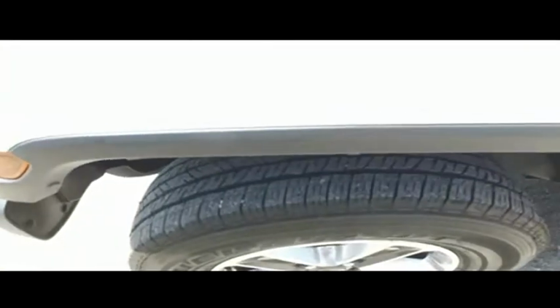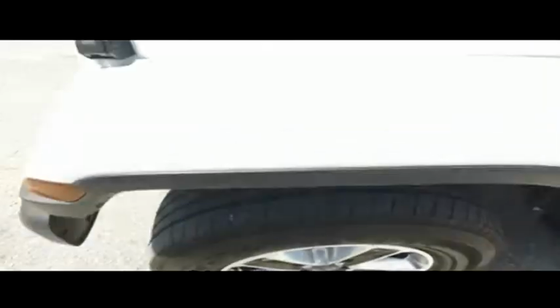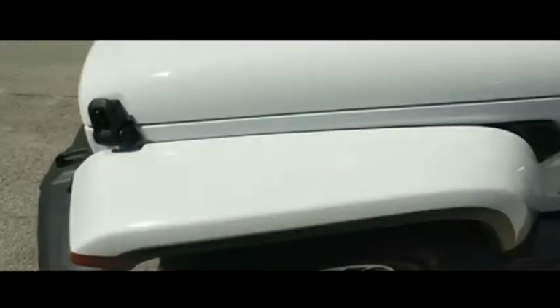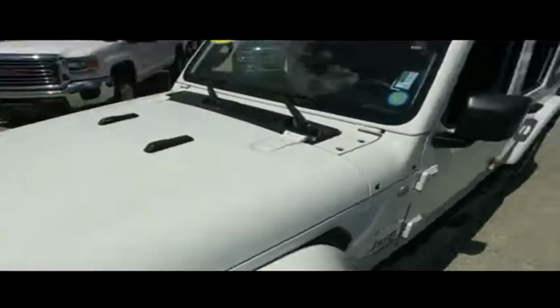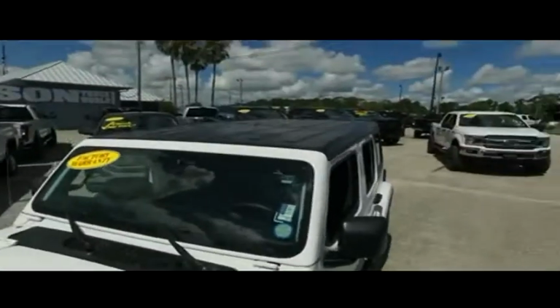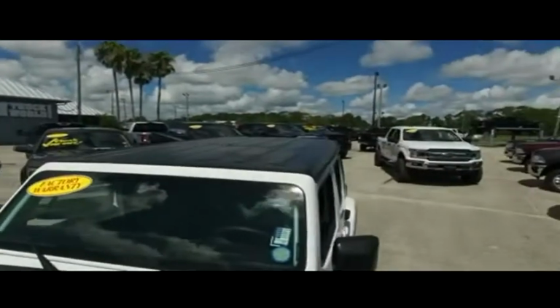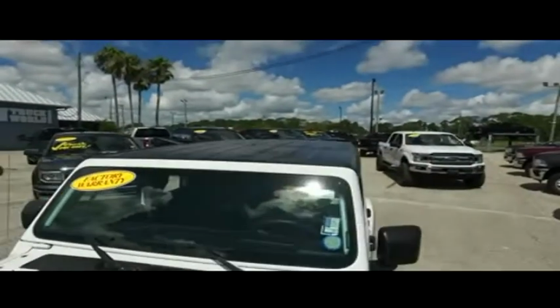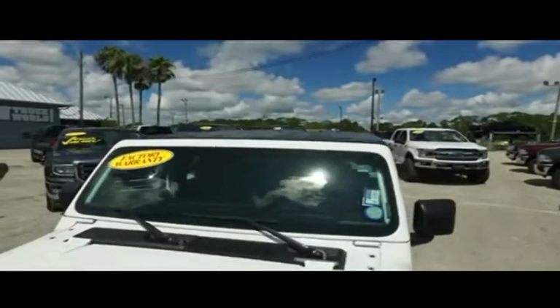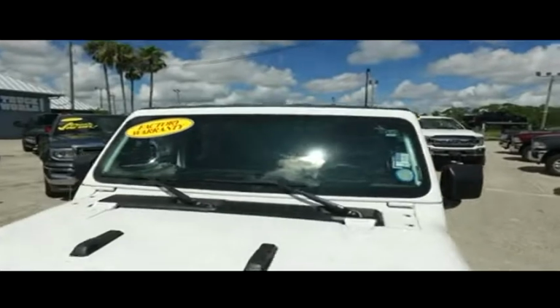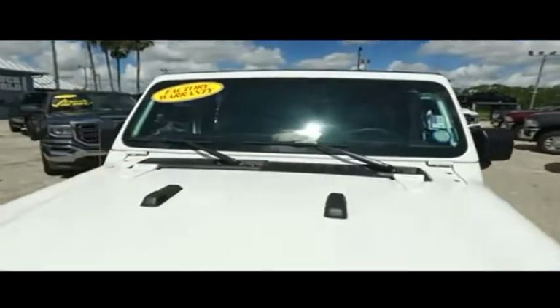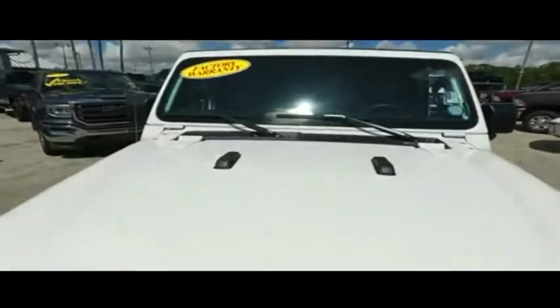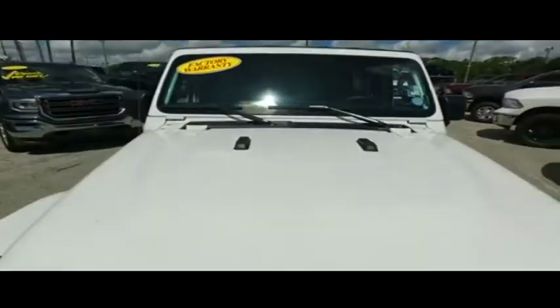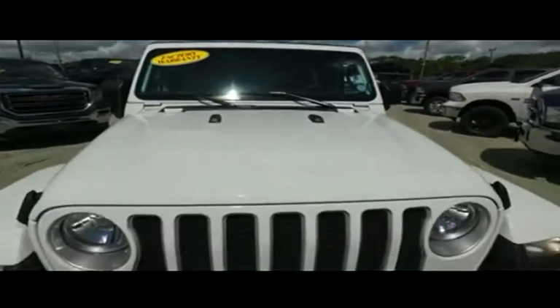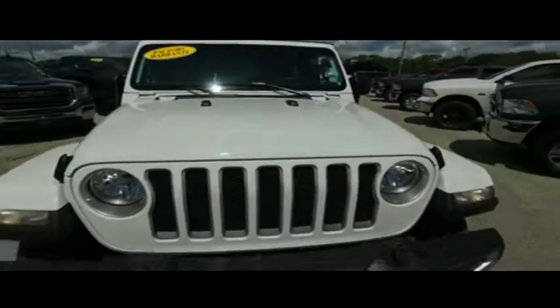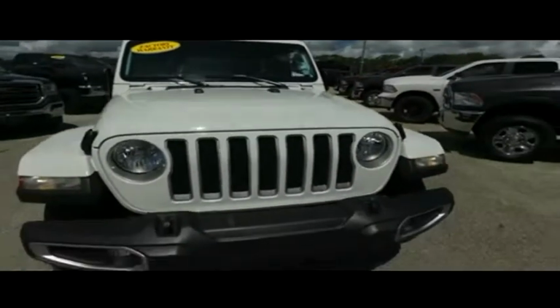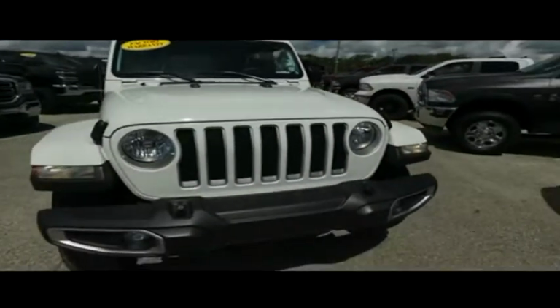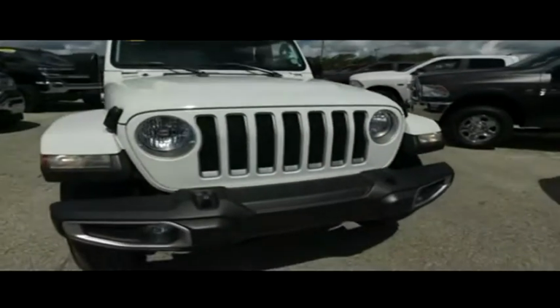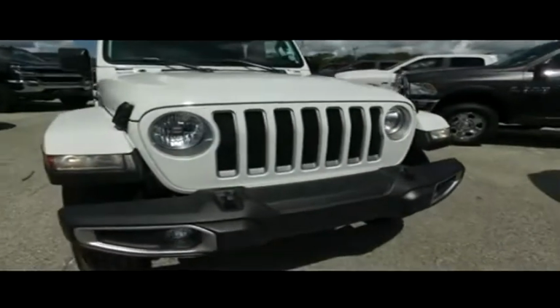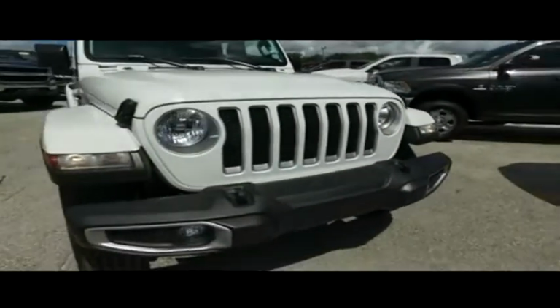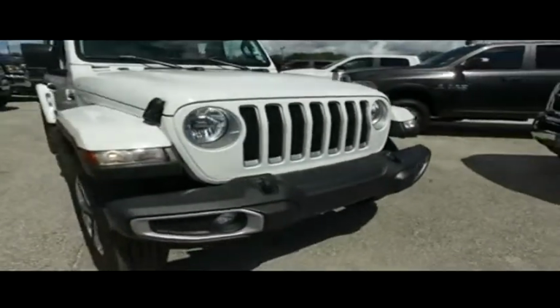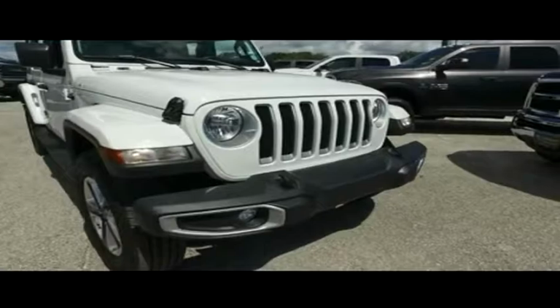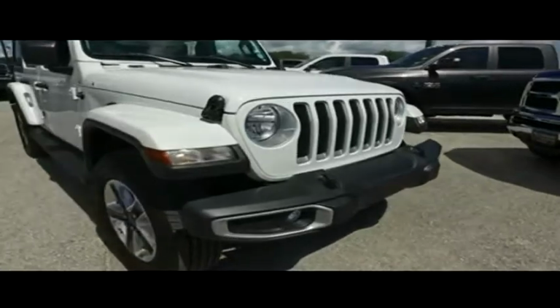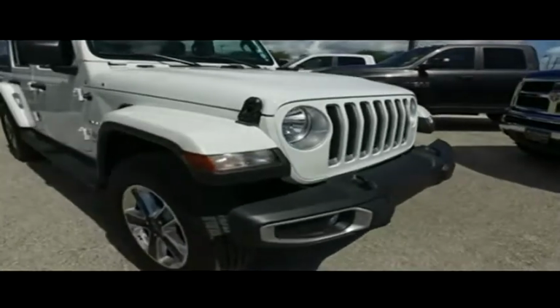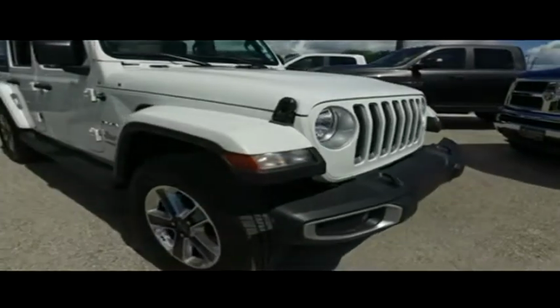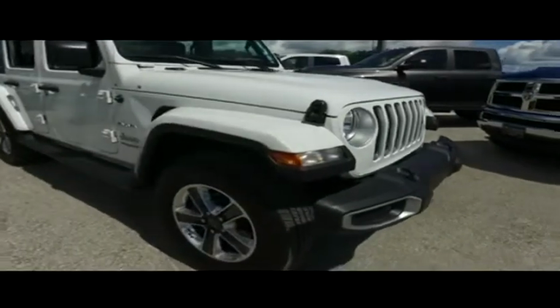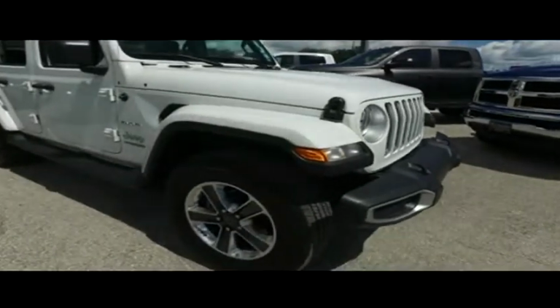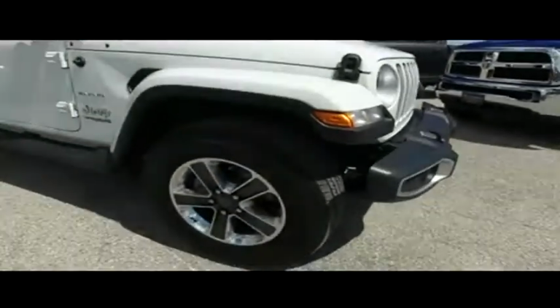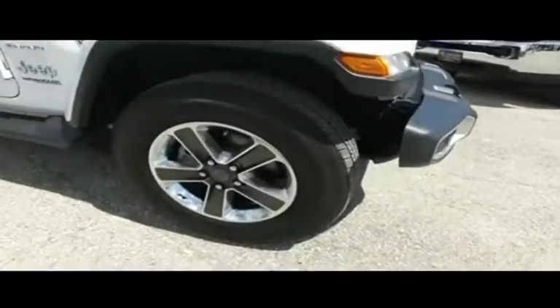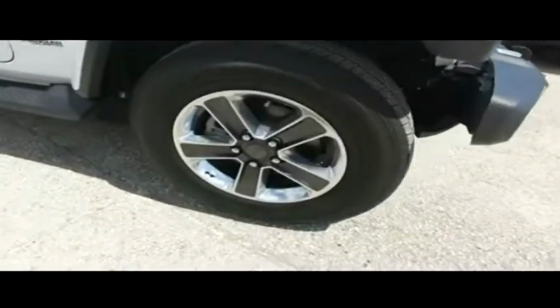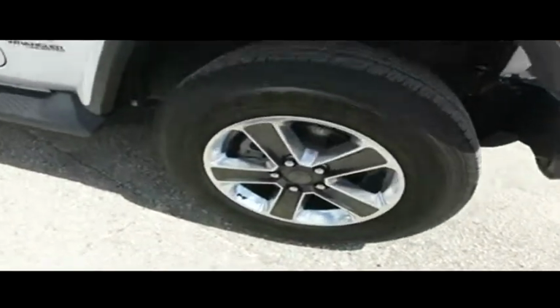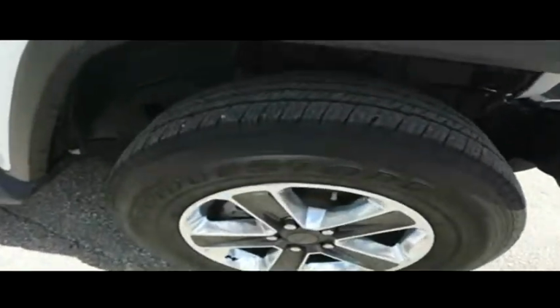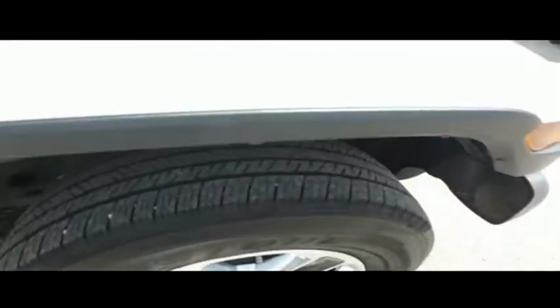Look at those beautiful wheels — a very beefy, very meaty set of tires. Still under factory warranty, check the description below. You've got that beautiful hood, fog lamps, and tow hooks hooking you up with a little bit of style.